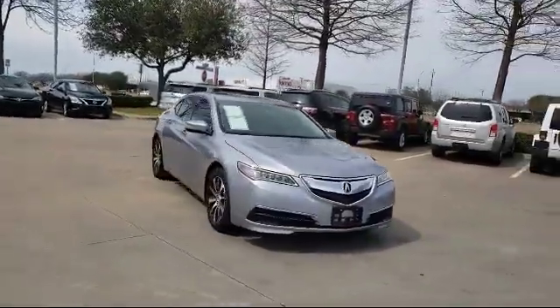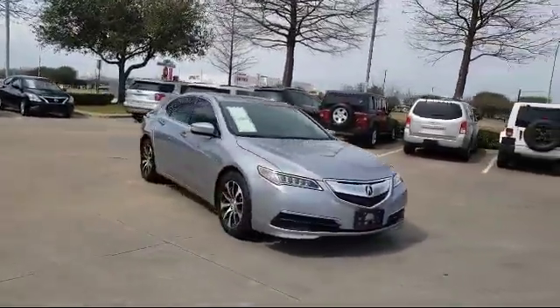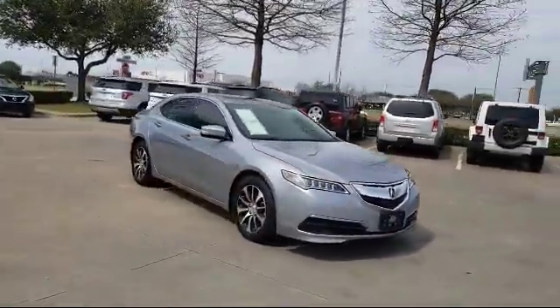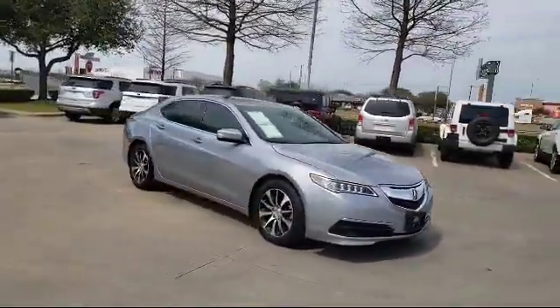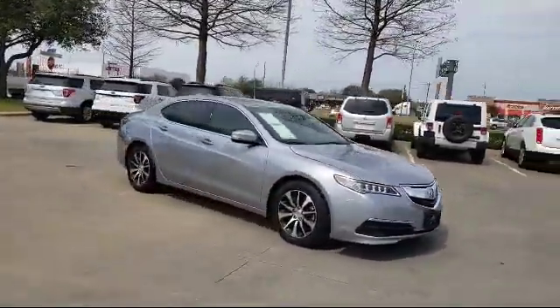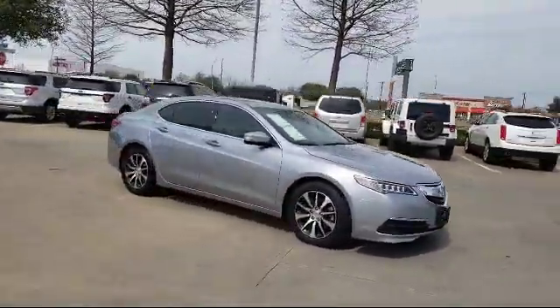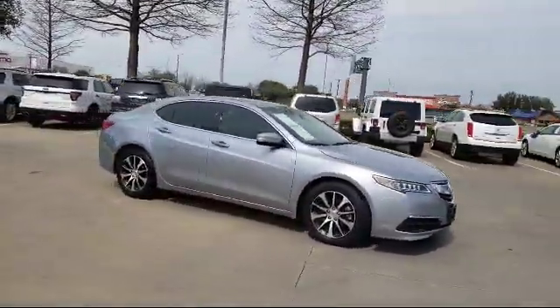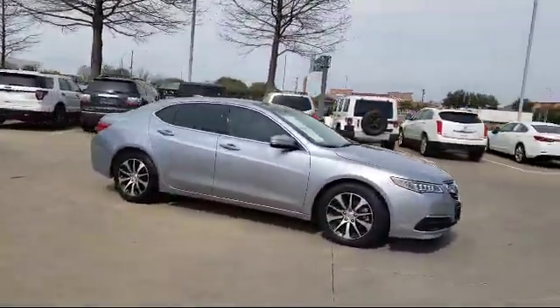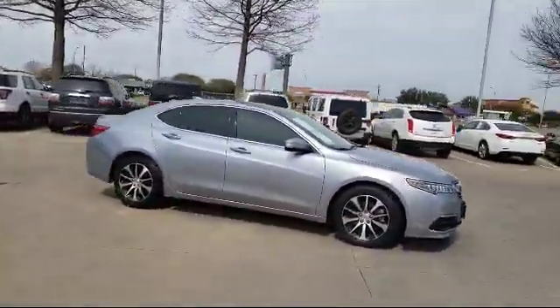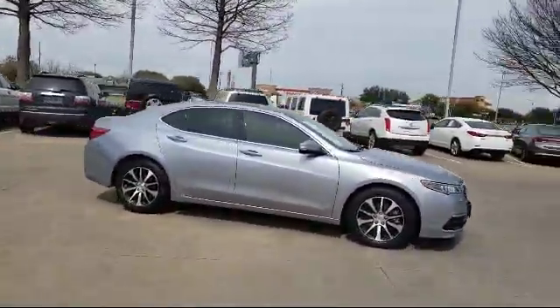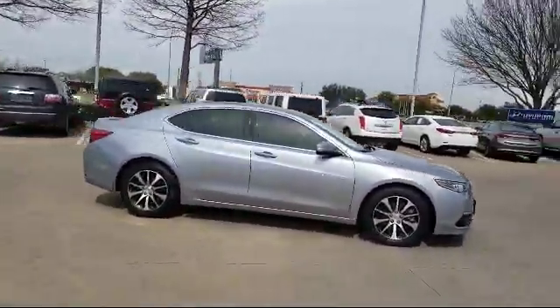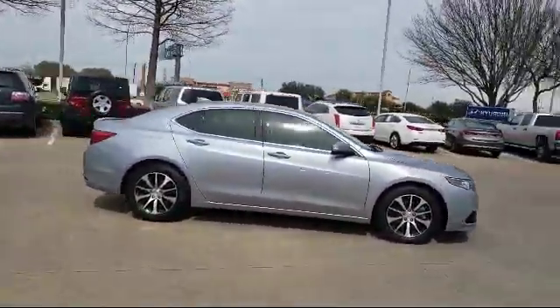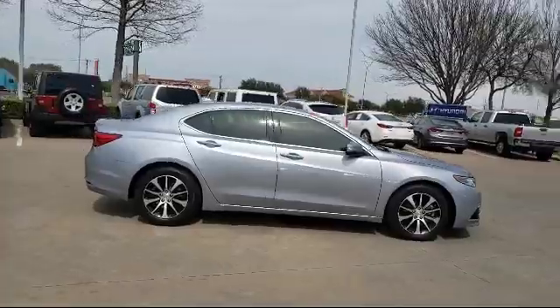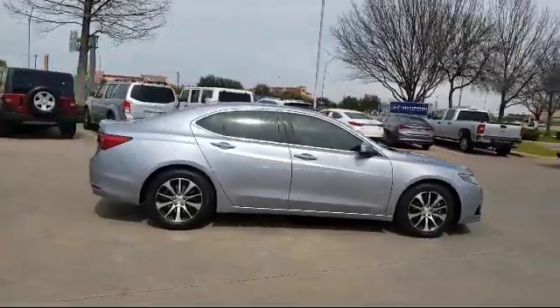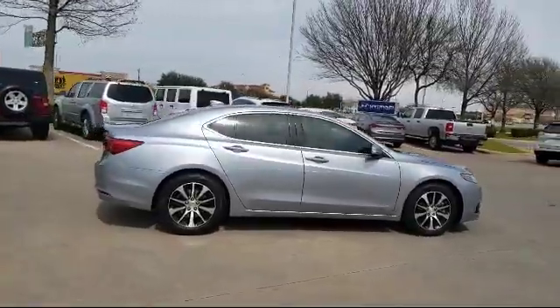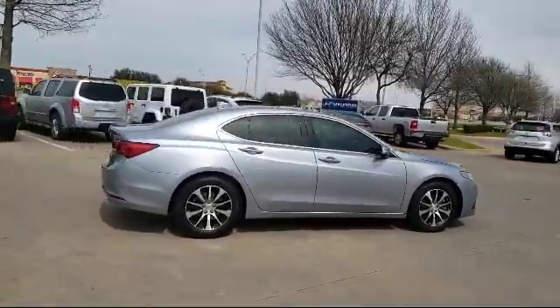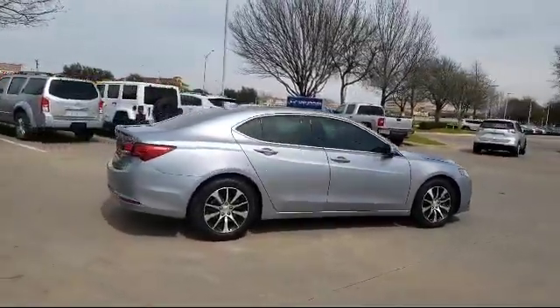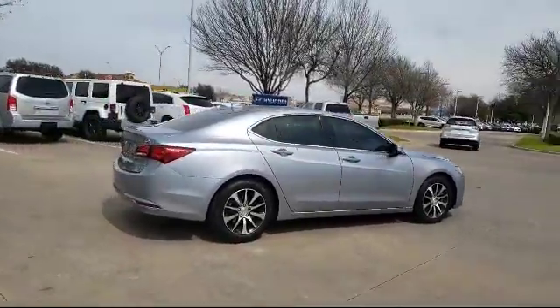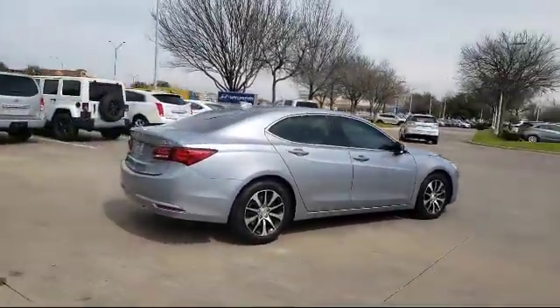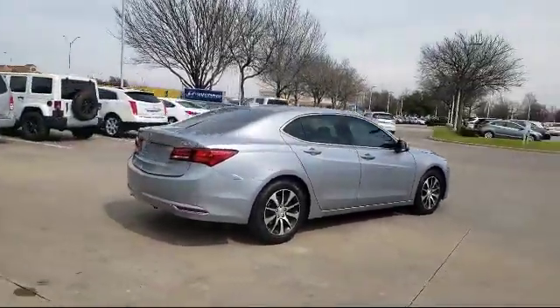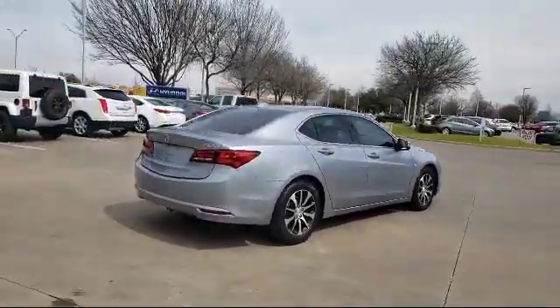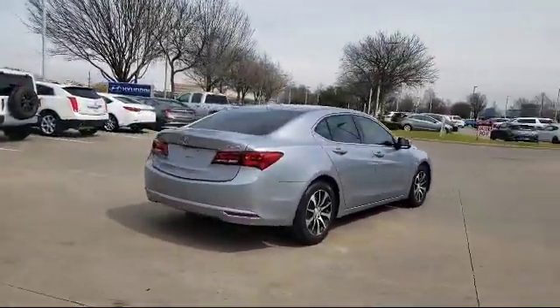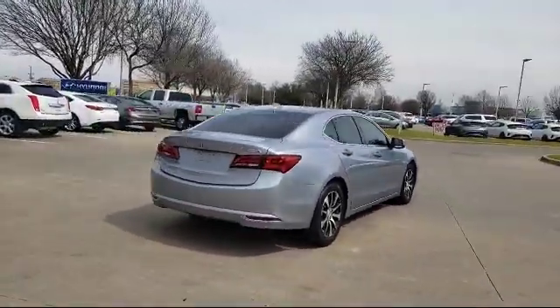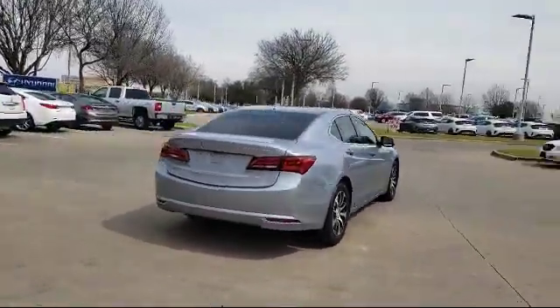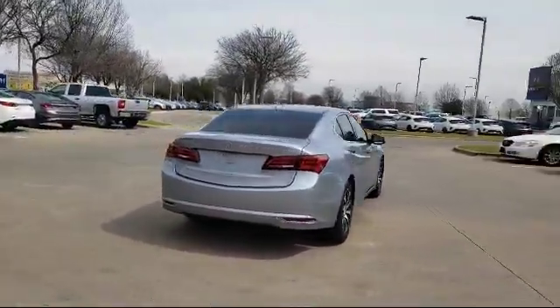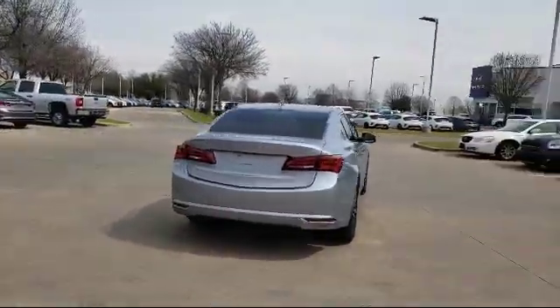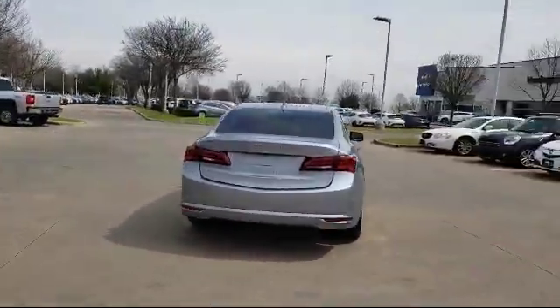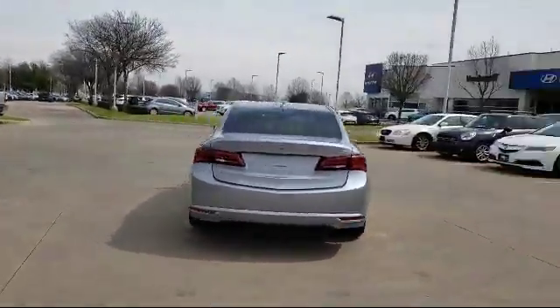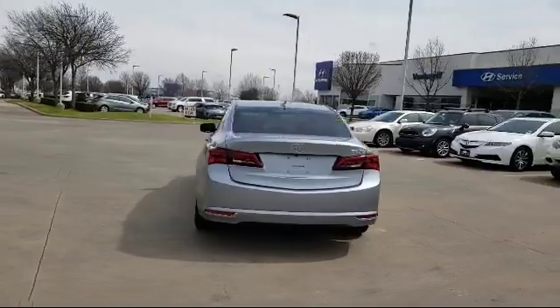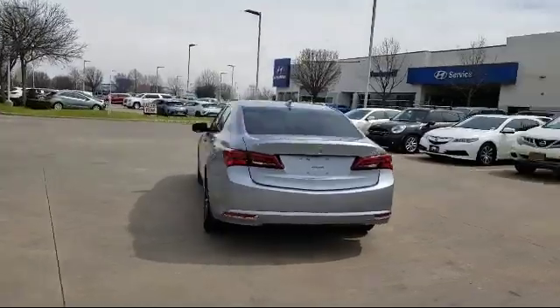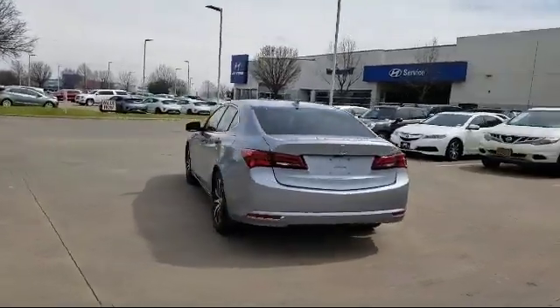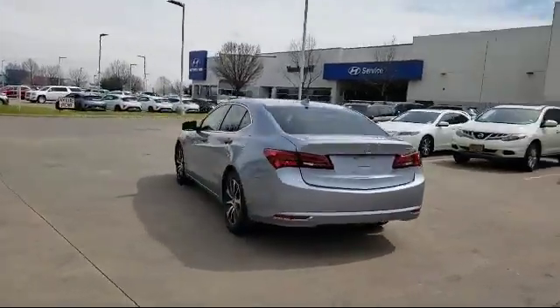It also features a leather wrapped steering wheel, heated front seats, premium audio system, Sirius XM satellite radio, and has less than 45,000 miles on the odometer.